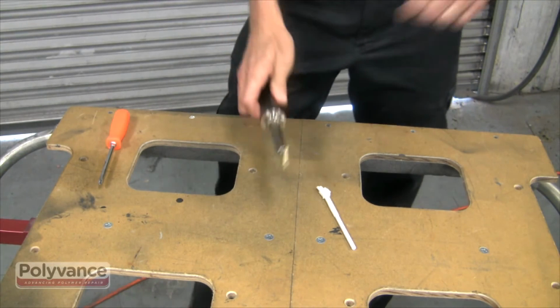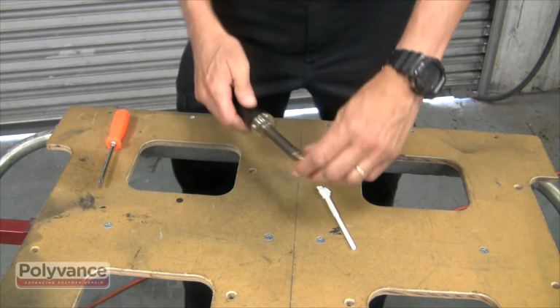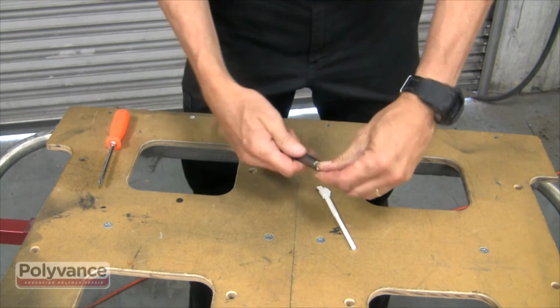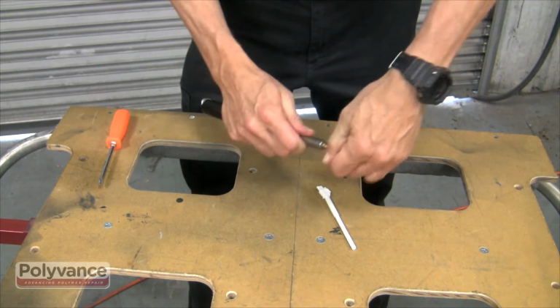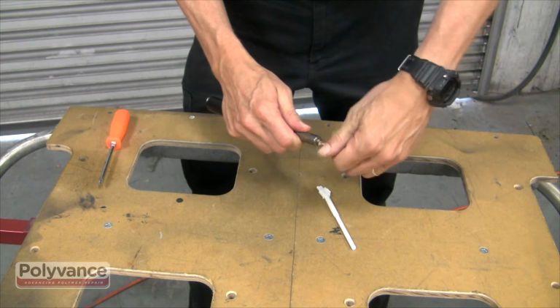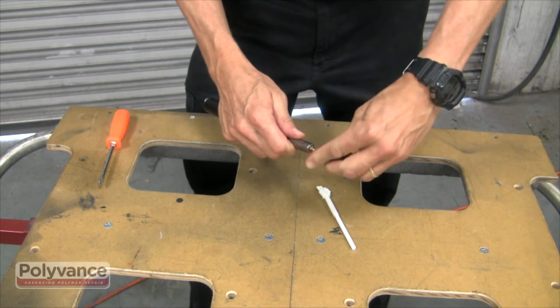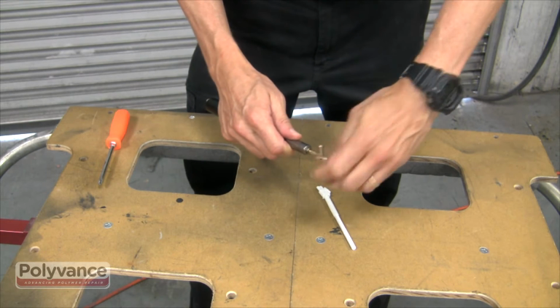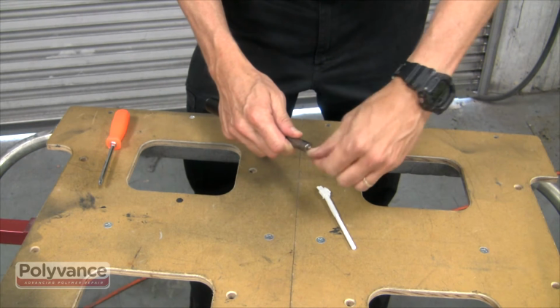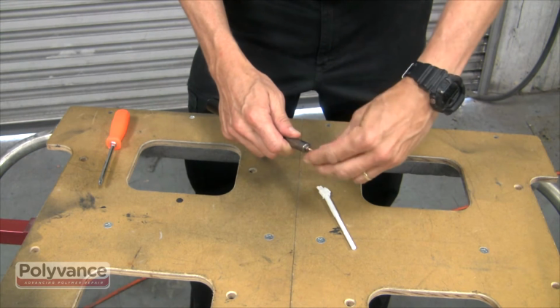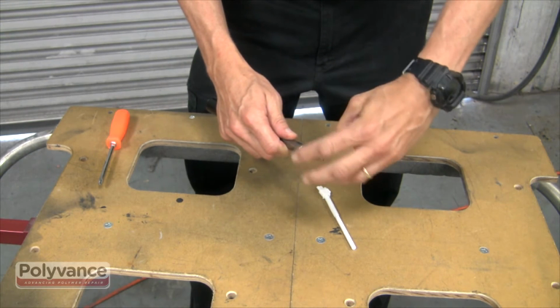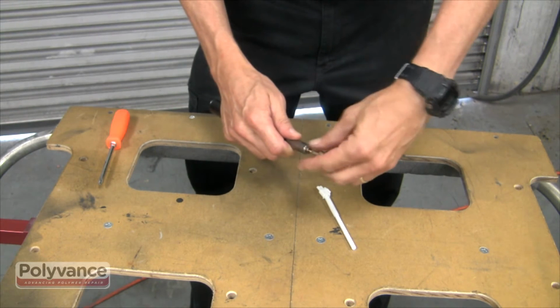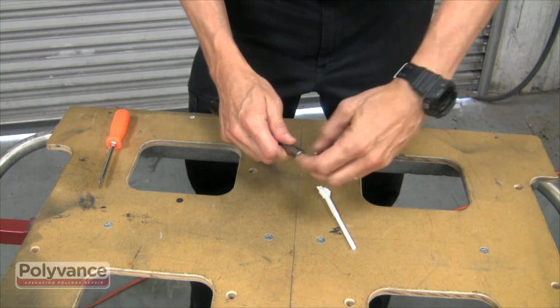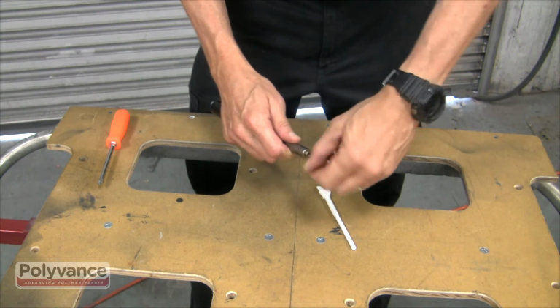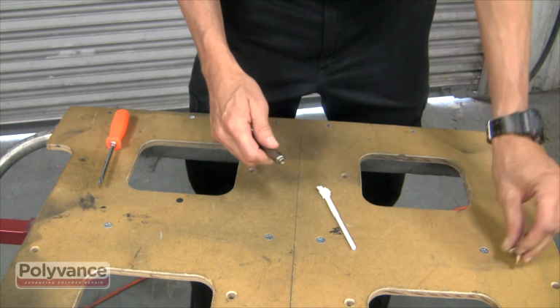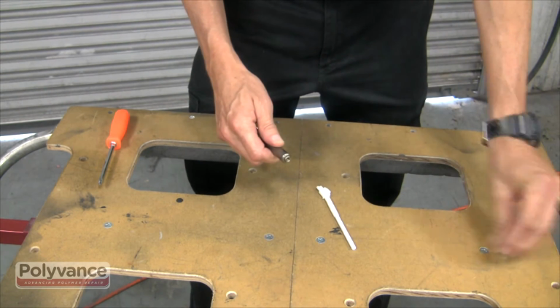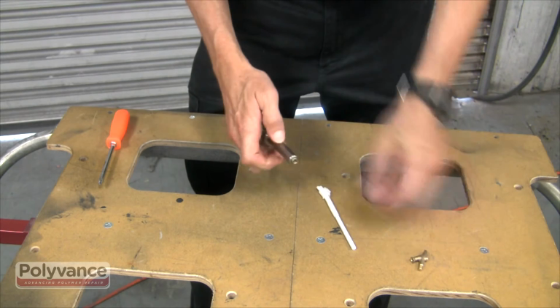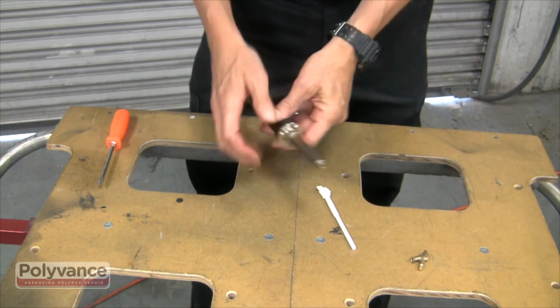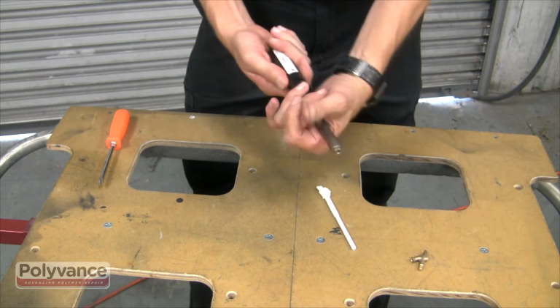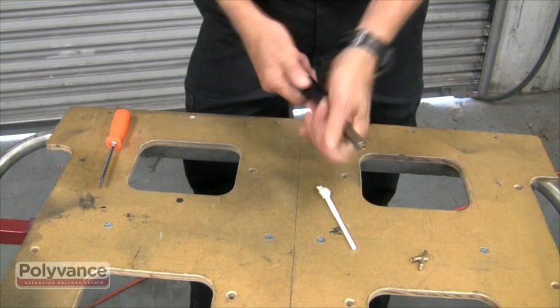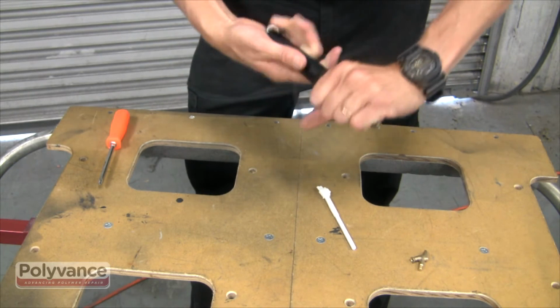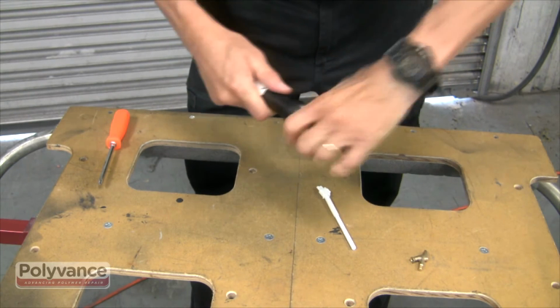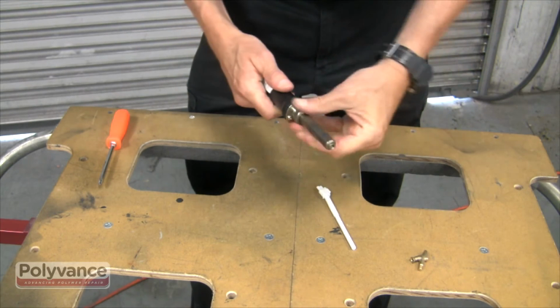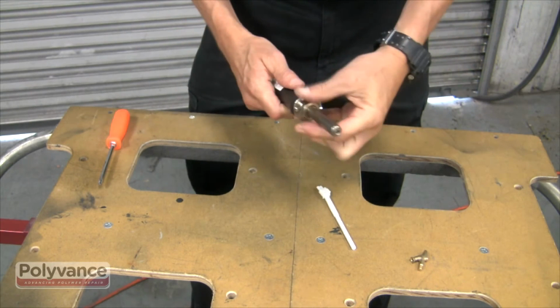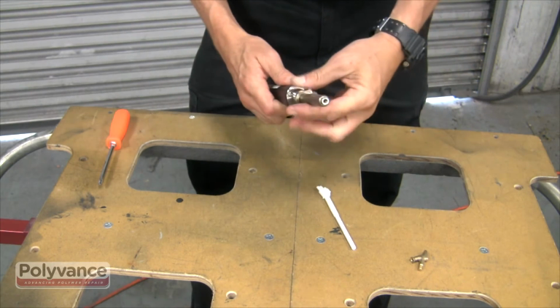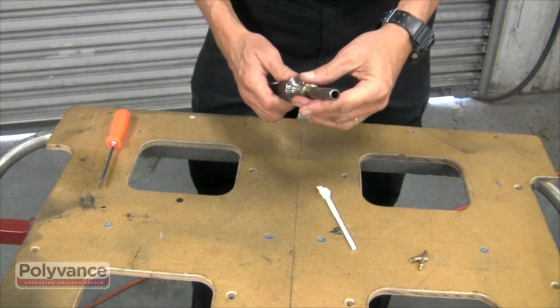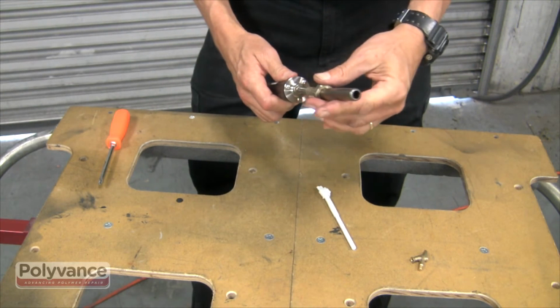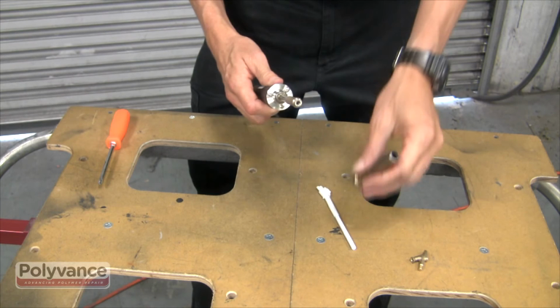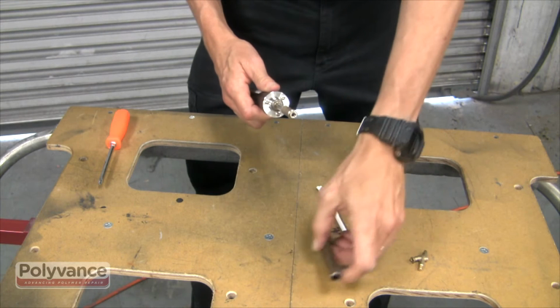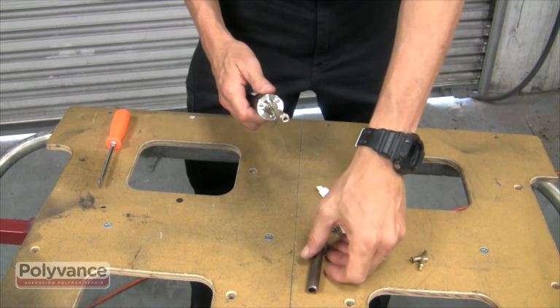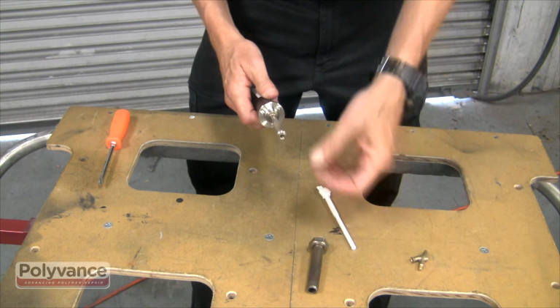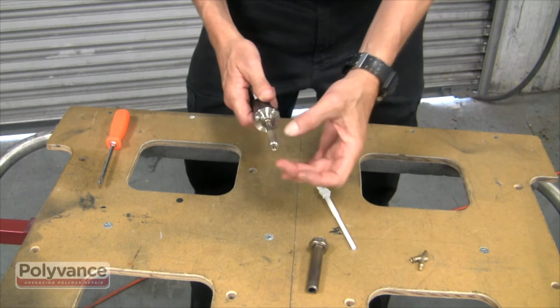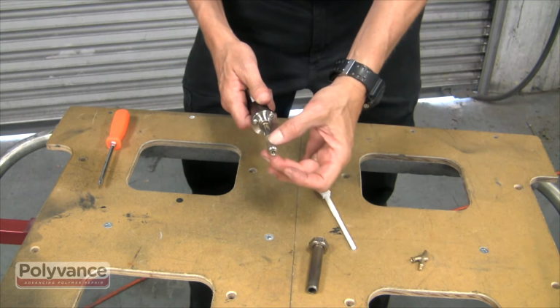Make sure your welder is cool before you begin. To replace a core in your 6012 airless welding element, start by unscrewing the welding tip, remove the nut and barrel, and then remove the tip adapter and spacer.